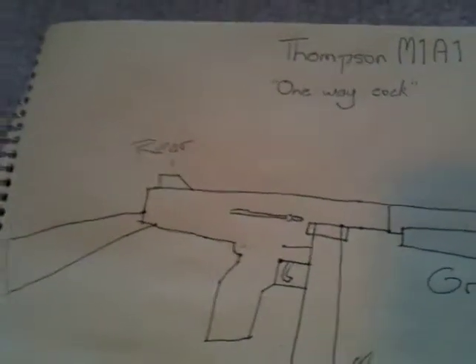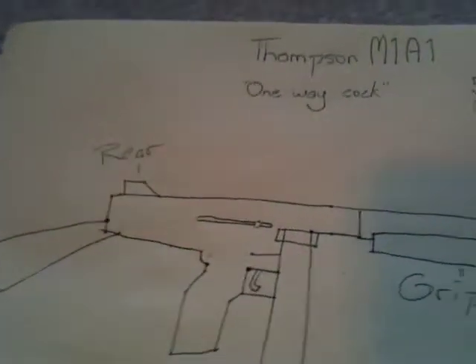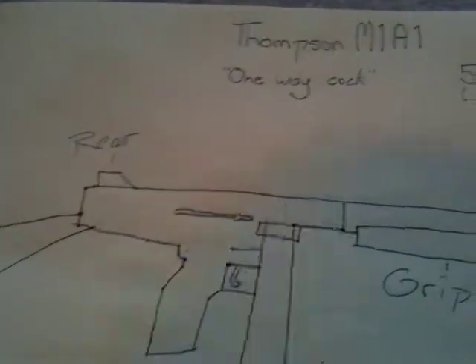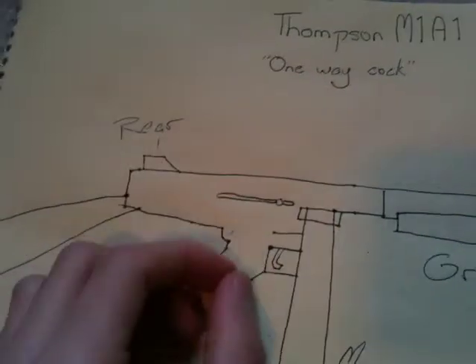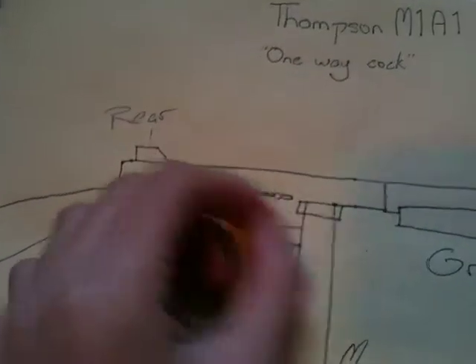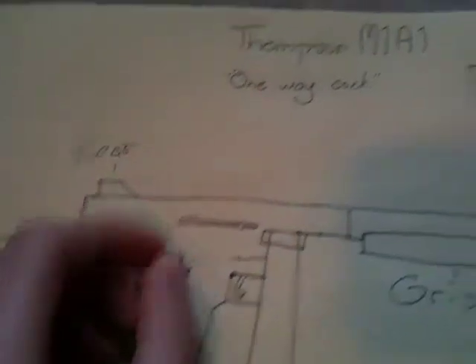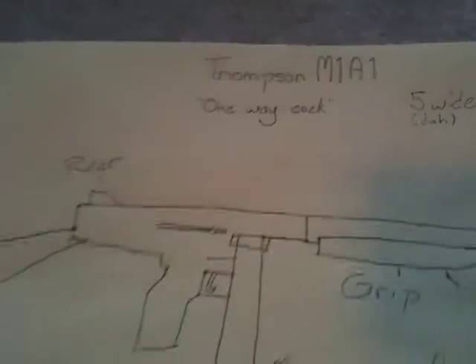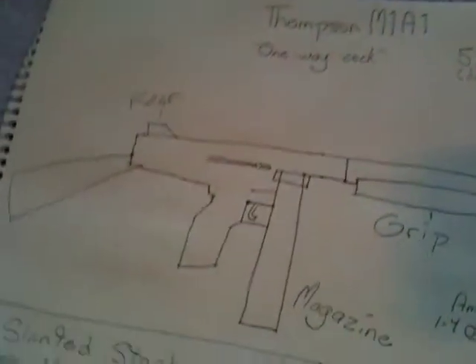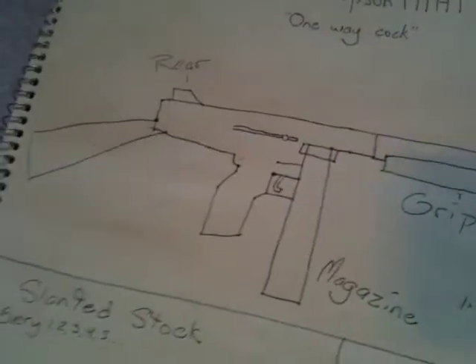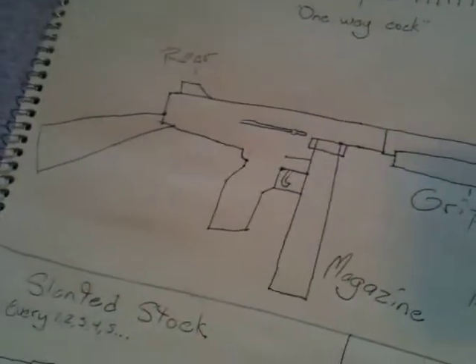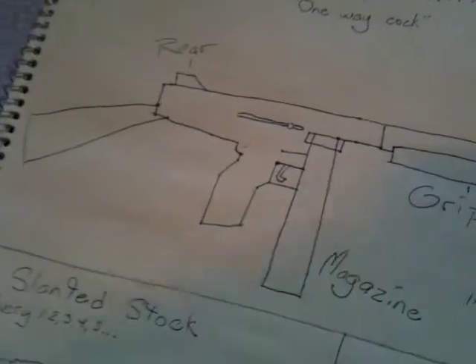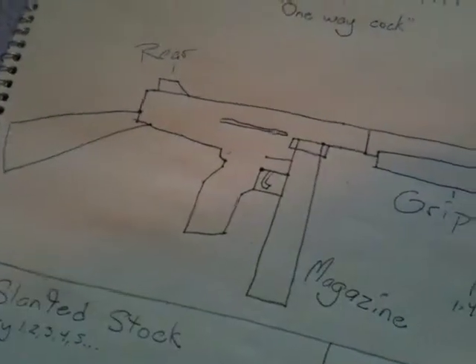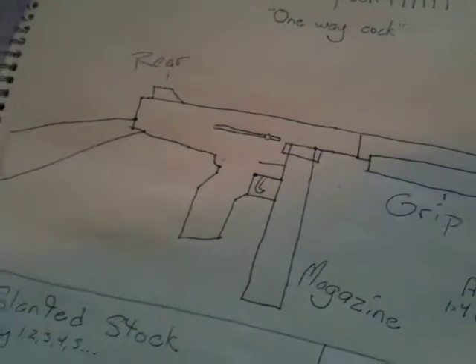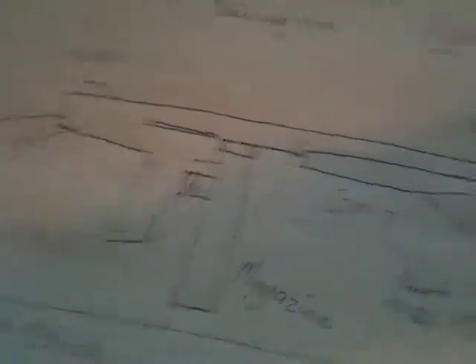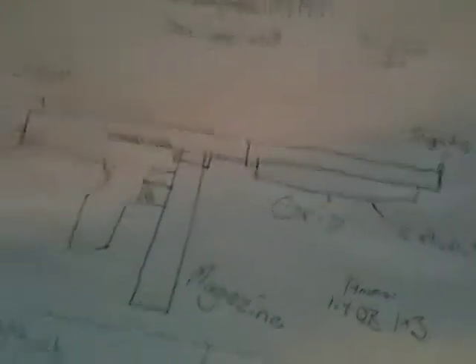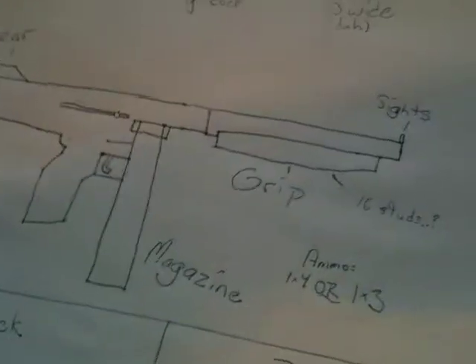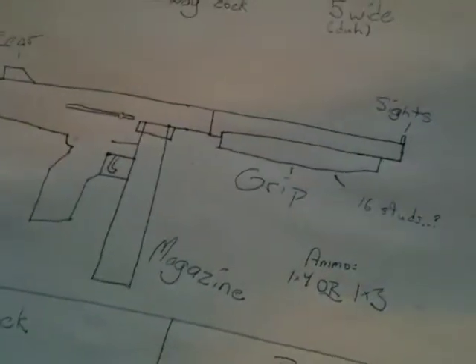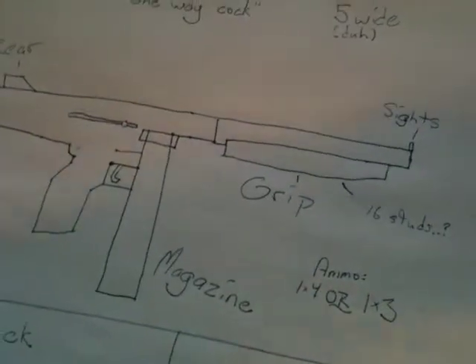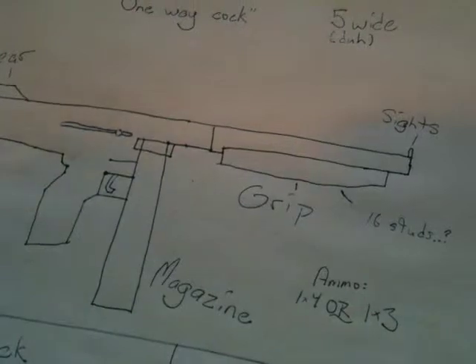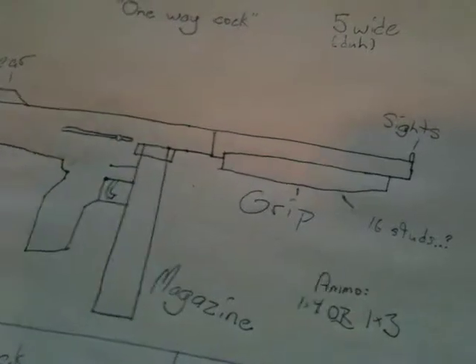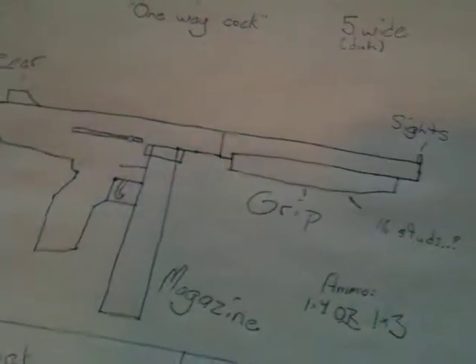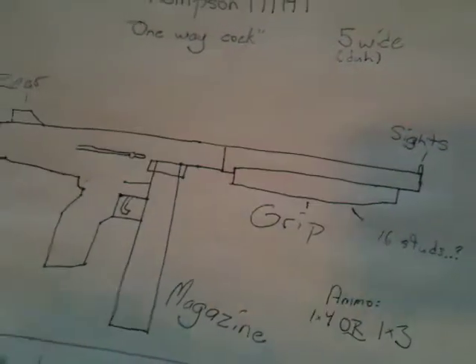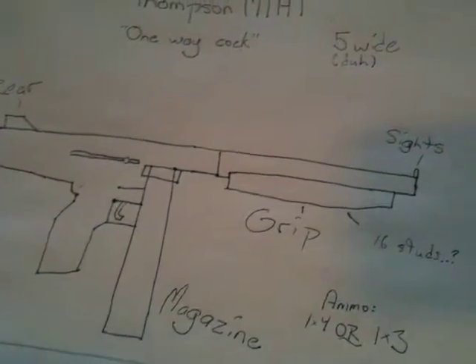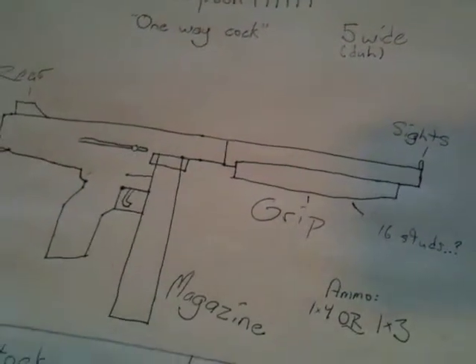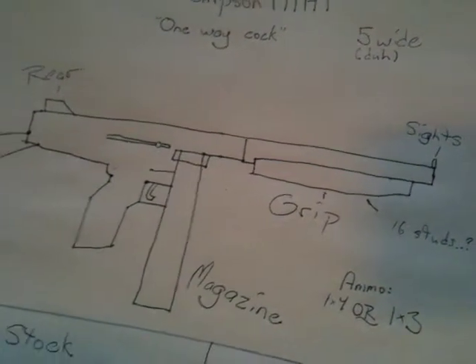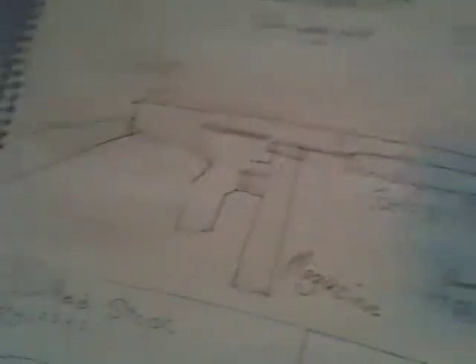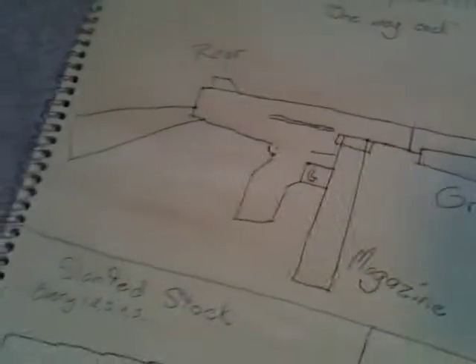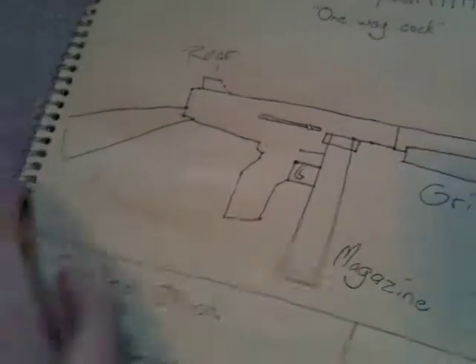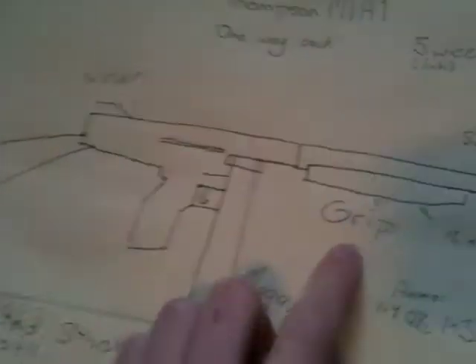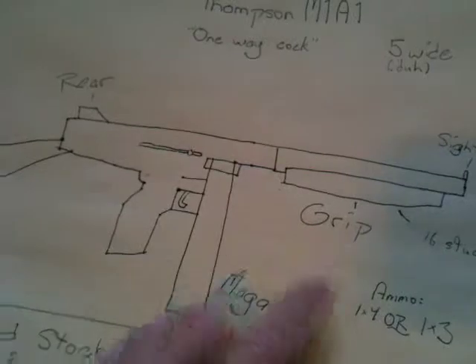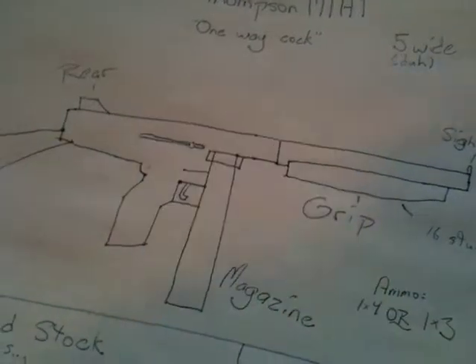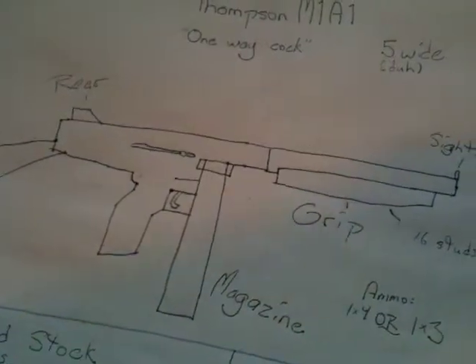It's much more easier when you do it one way. I brought out World at War and played that for about an hour, and so I chose the Thompson and looked at it while playing.